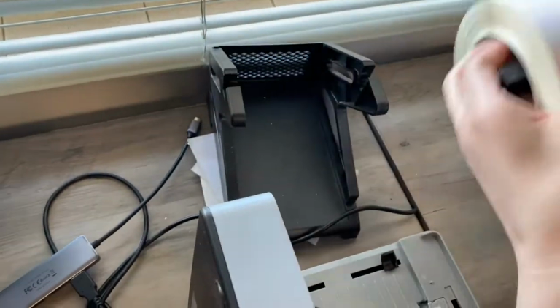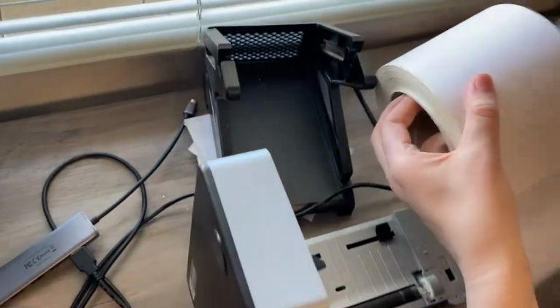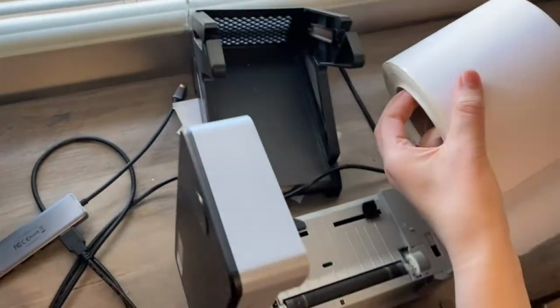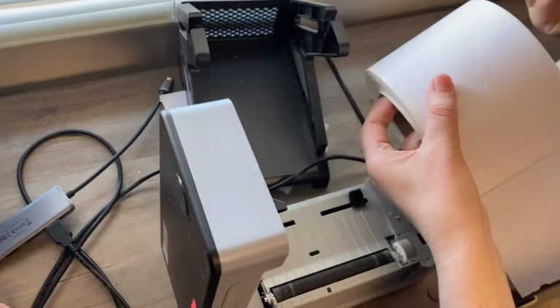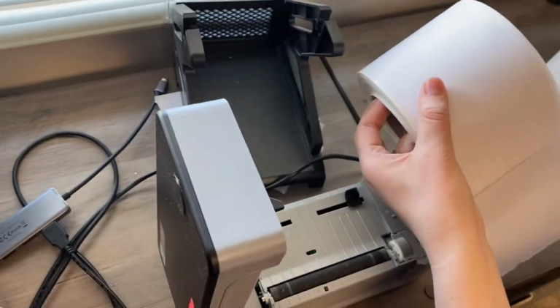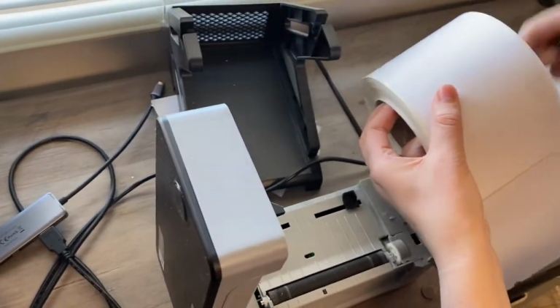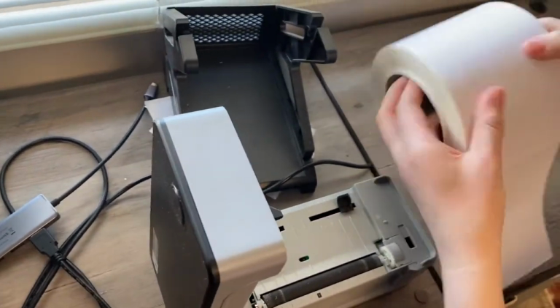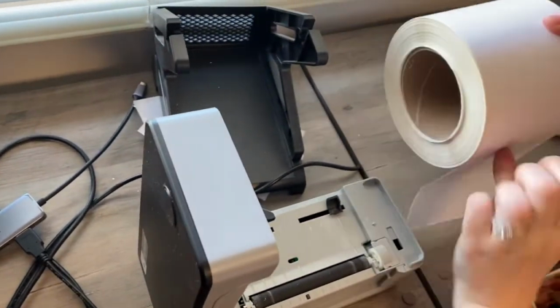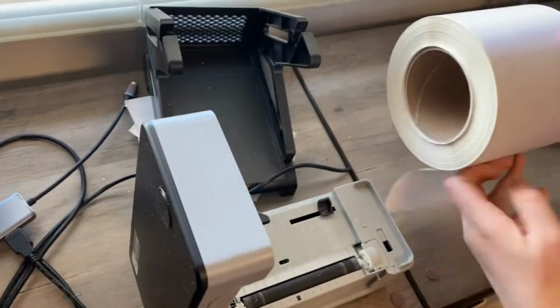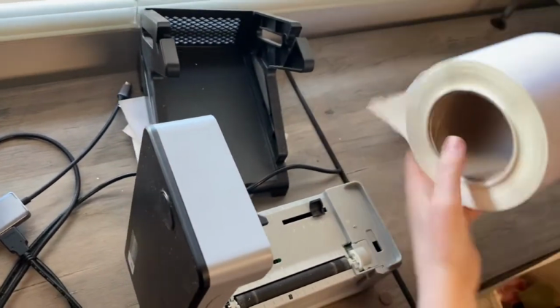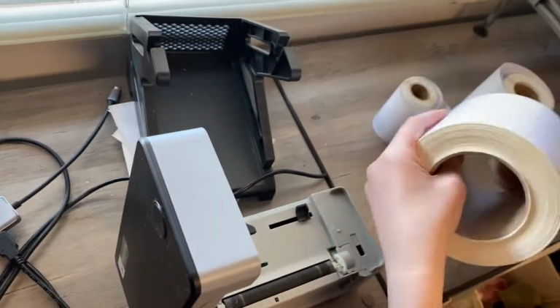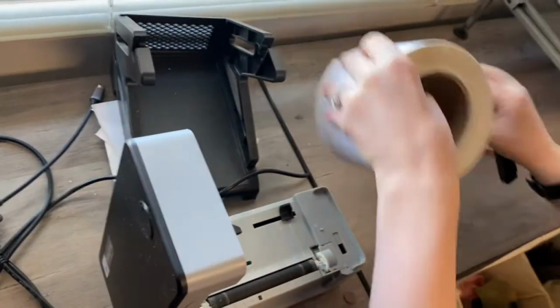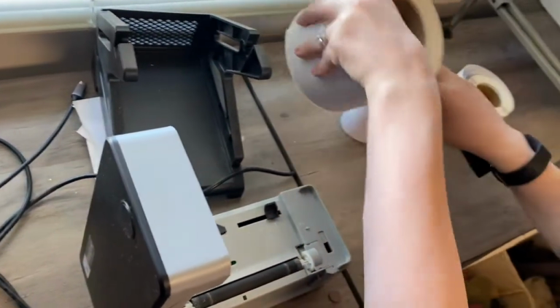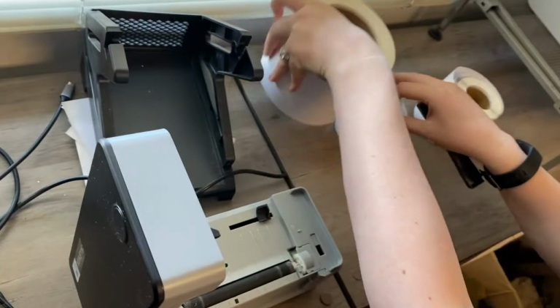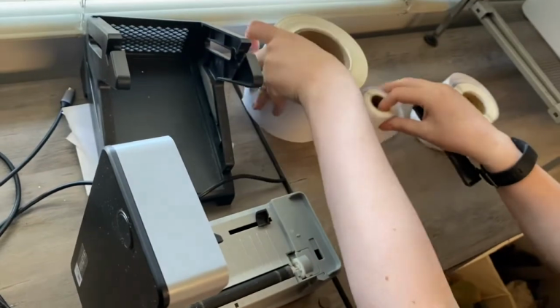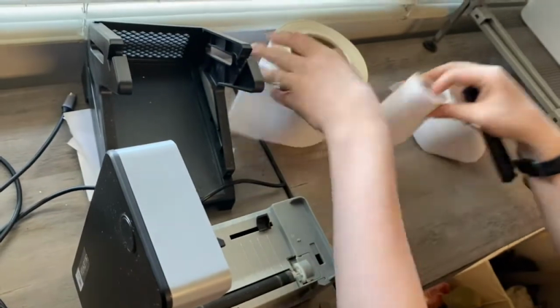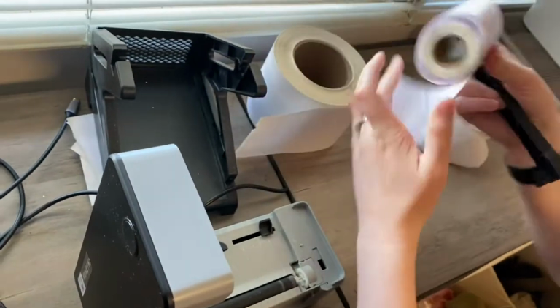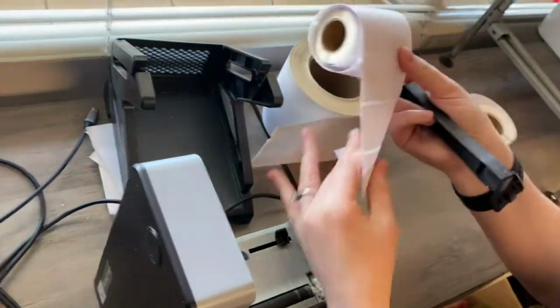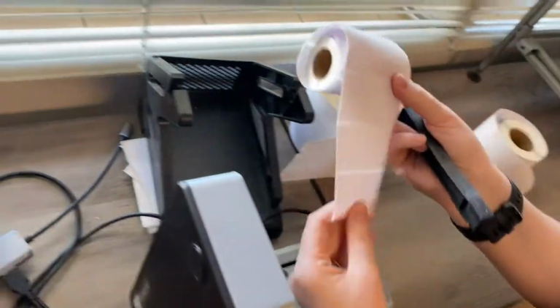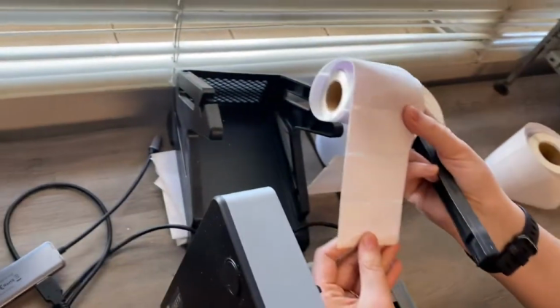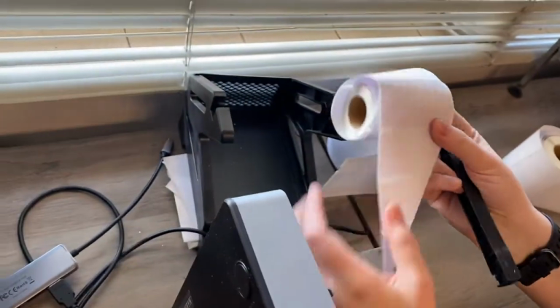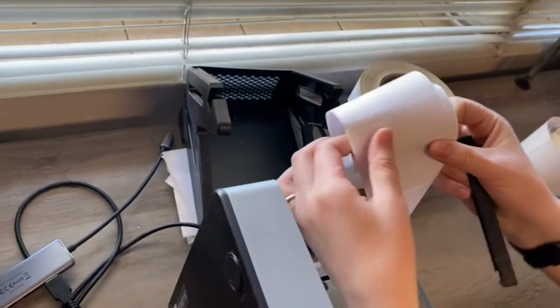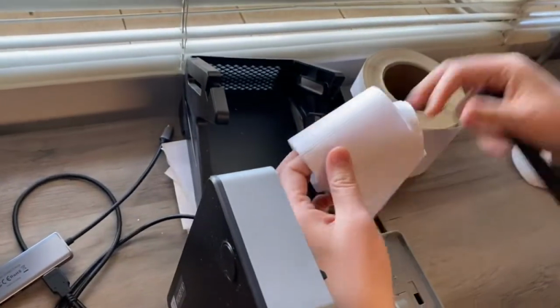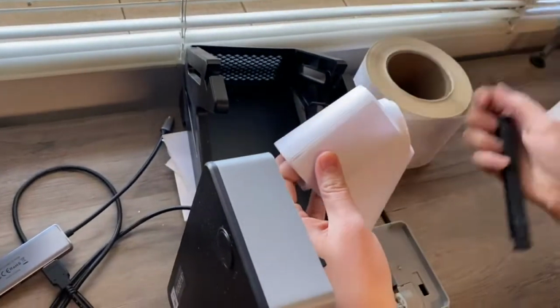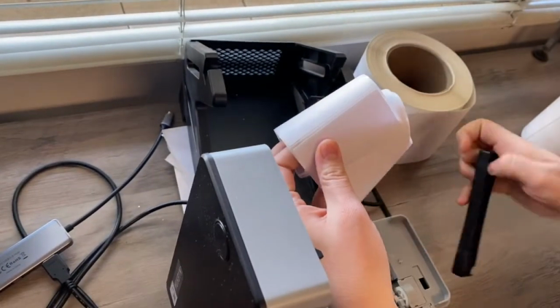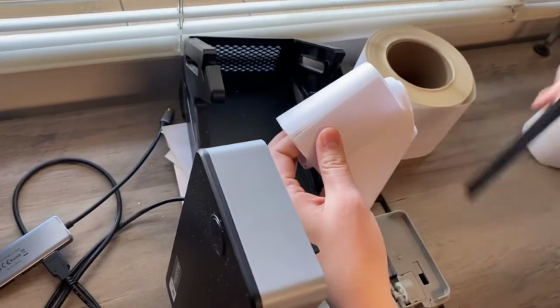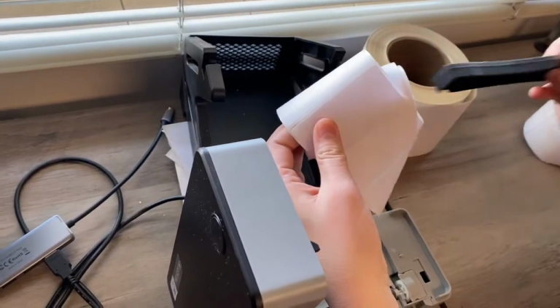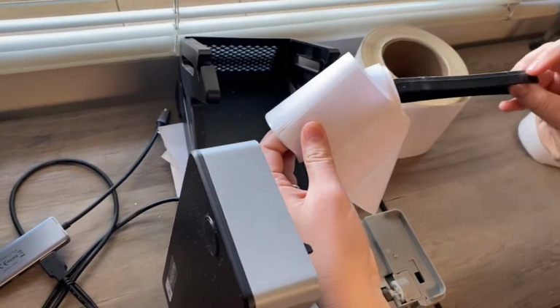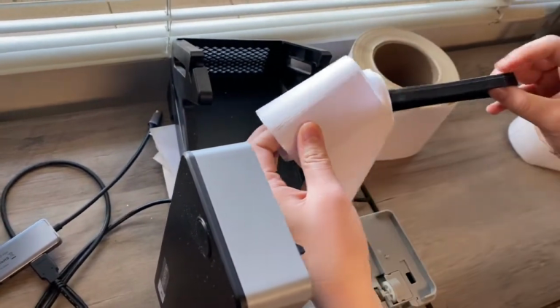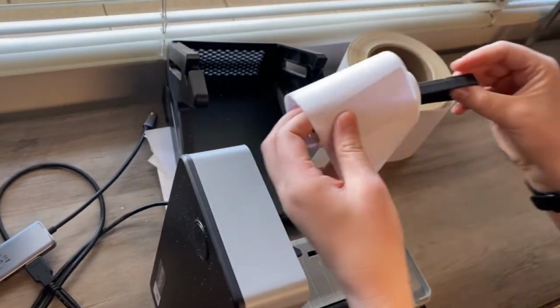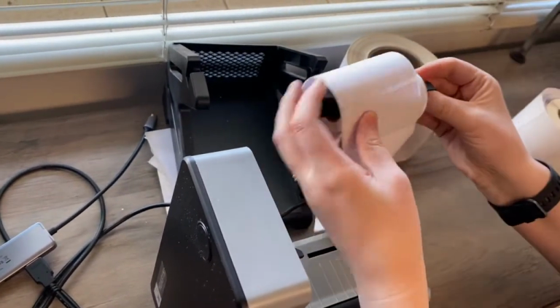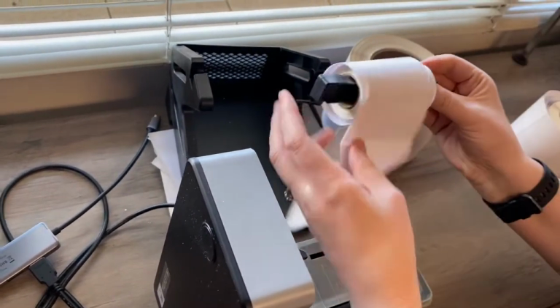Then you make sure that you remove this middle bar that's holding them, and I just set mine off to the side. I'm going to use these smaller labels, so I thread the bar through.